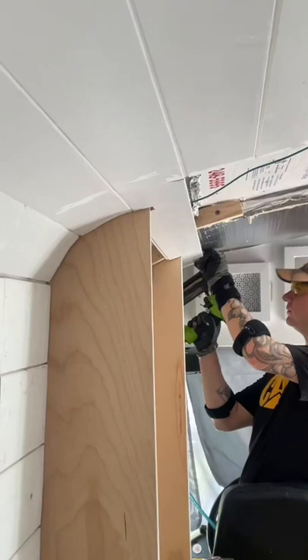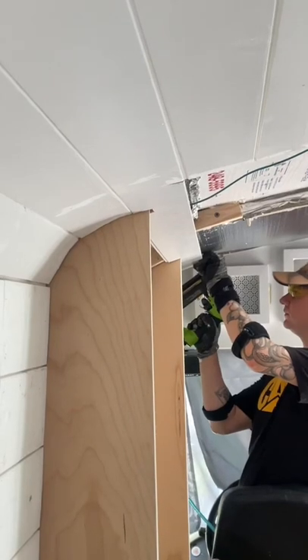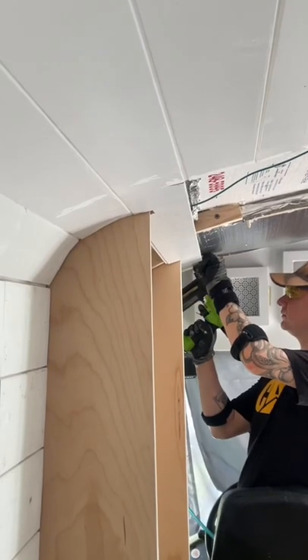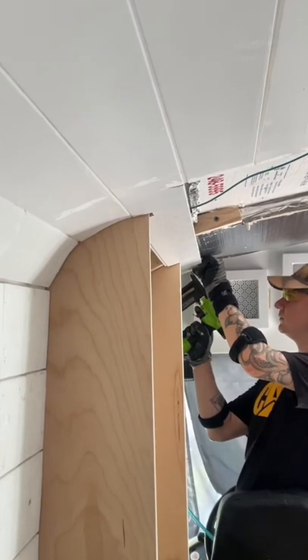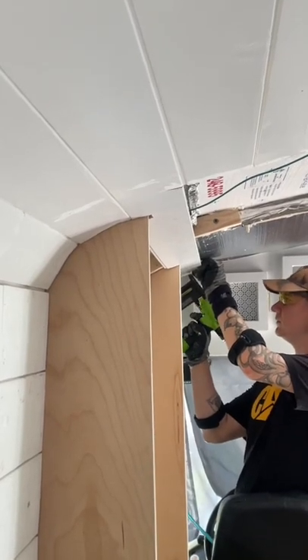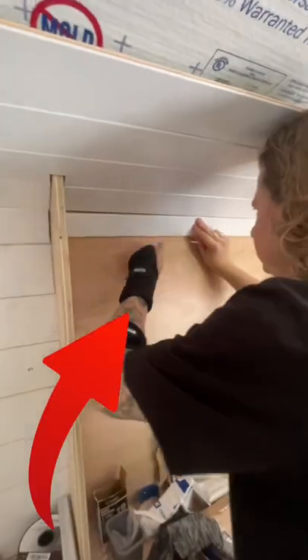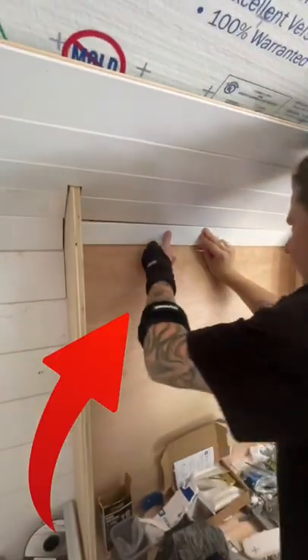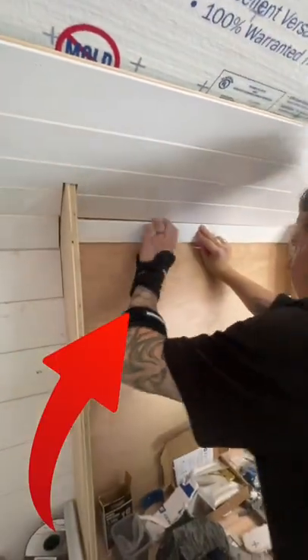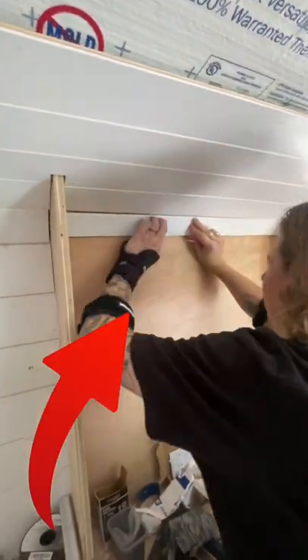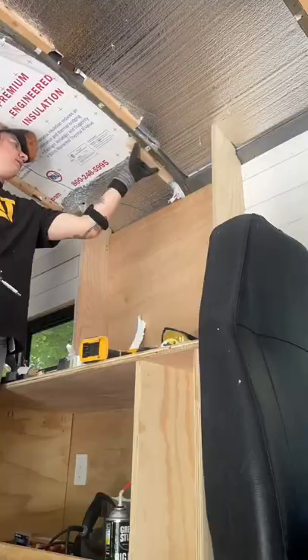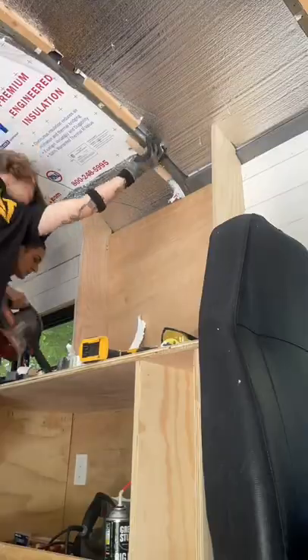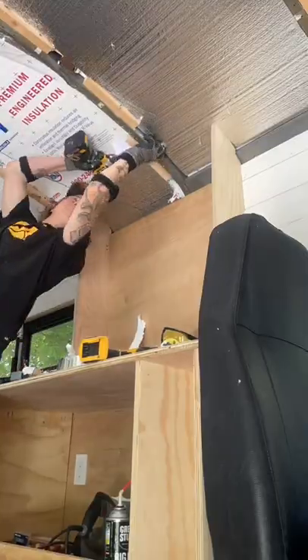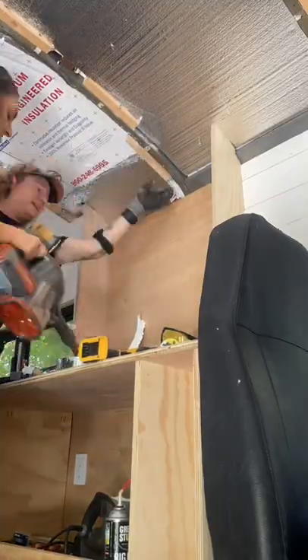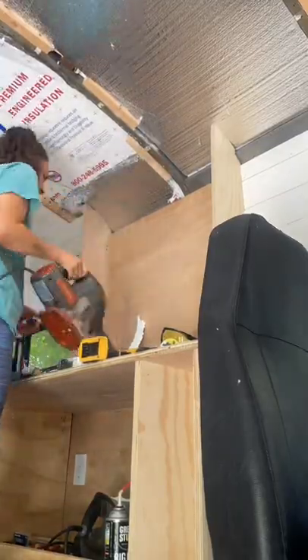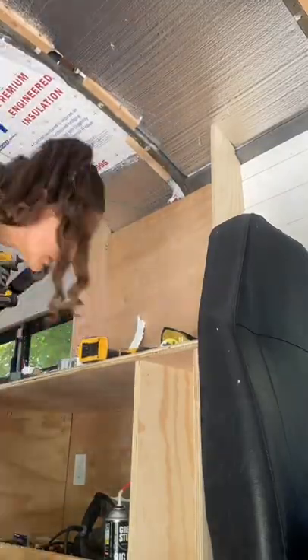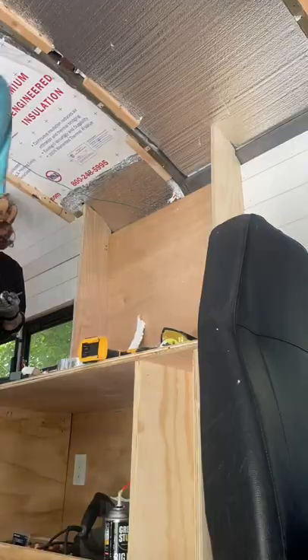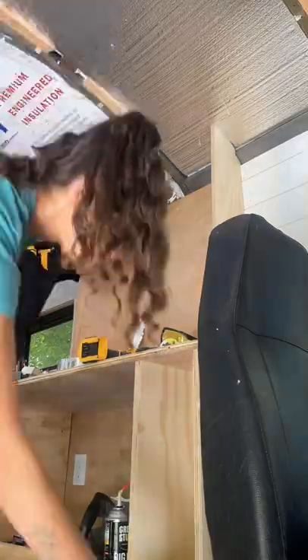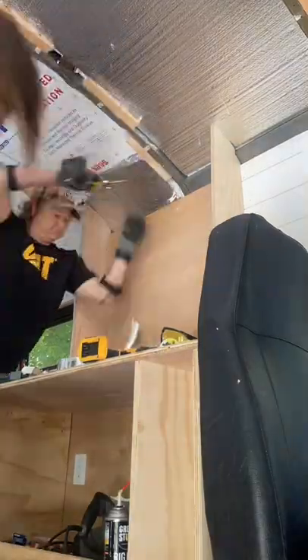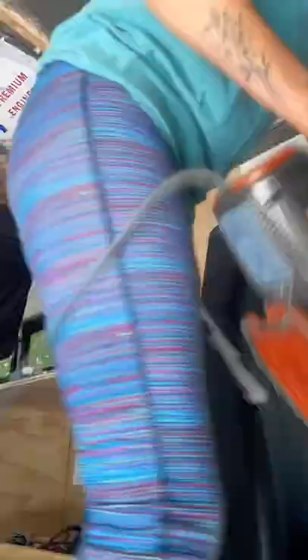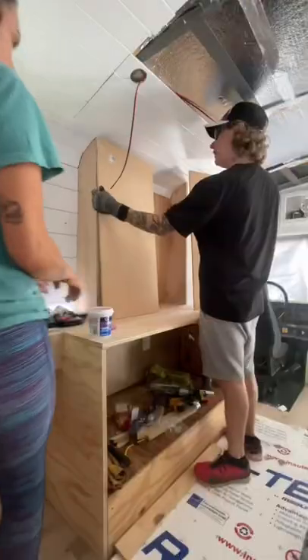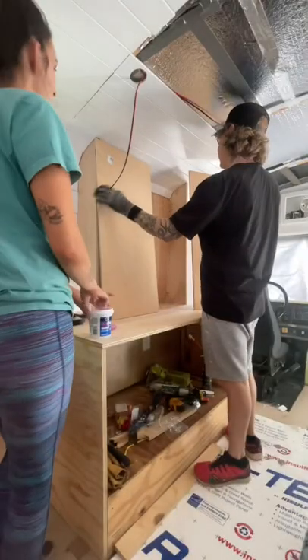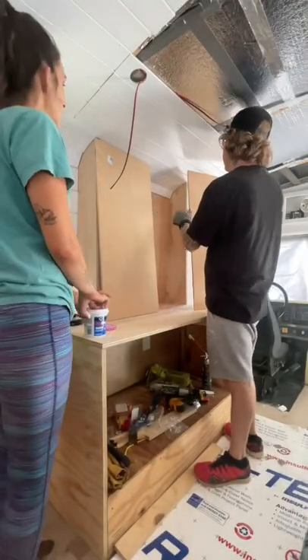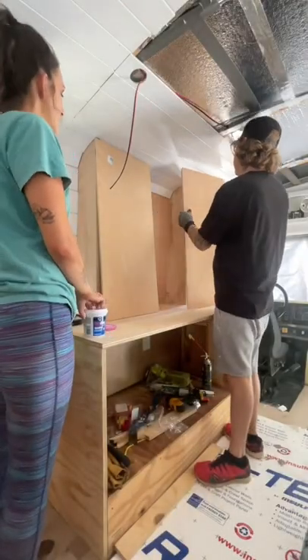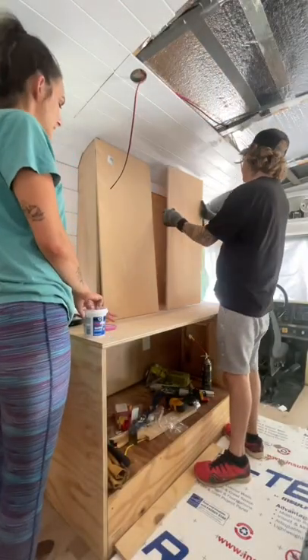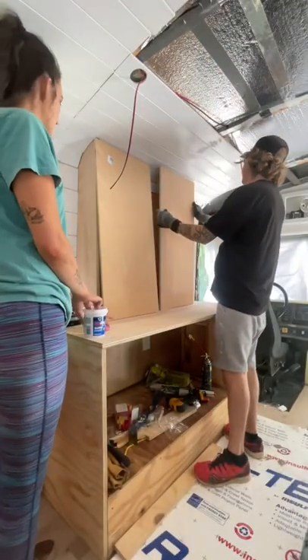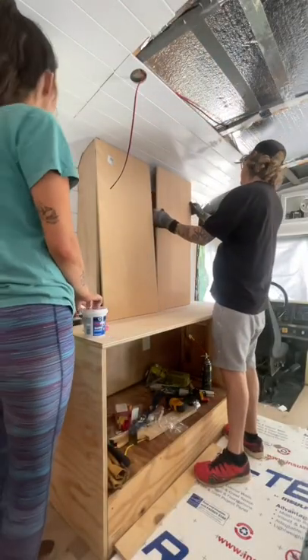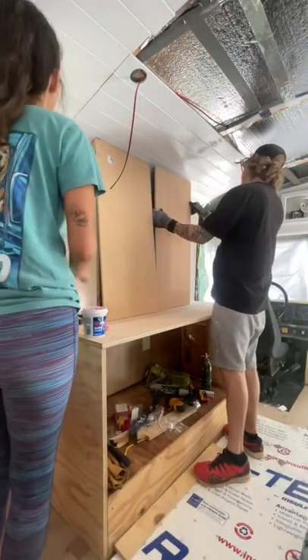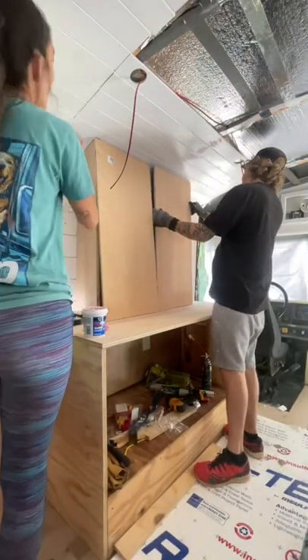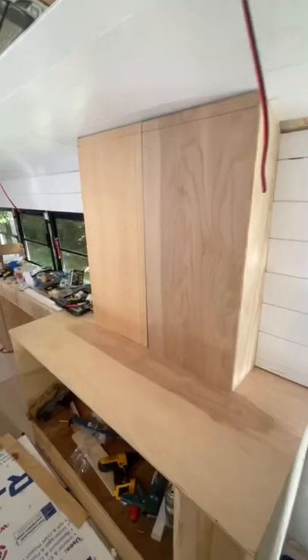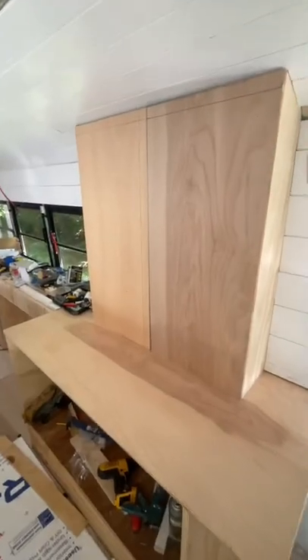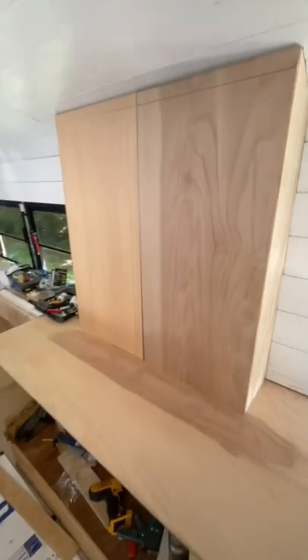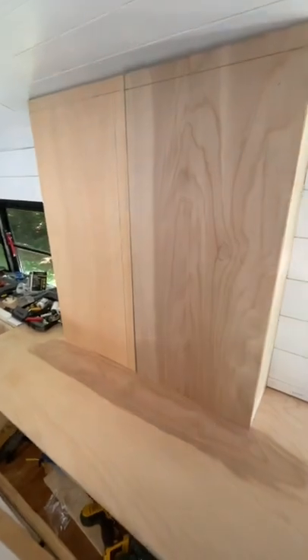Also, if you're wondering why Scott looks like he's about to go roller derby, it's because he actually got tennis elbow from all the bus work that we've been doing lately. We needed to get this part of the ceiling installed in order to know how high to build our TV cabinet doors.